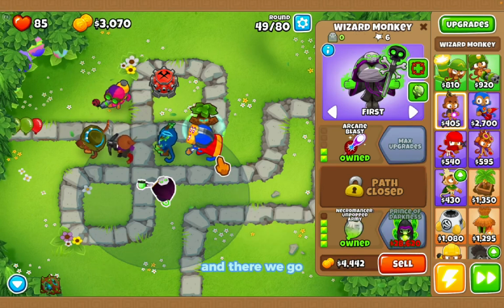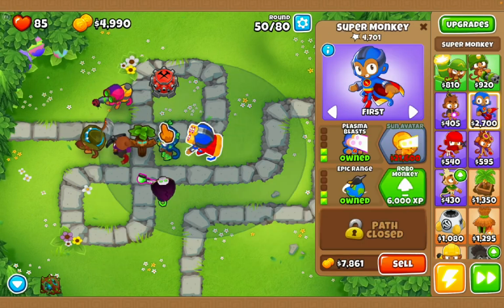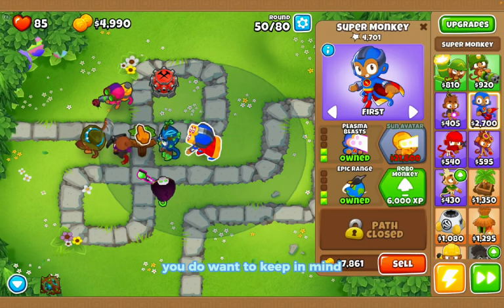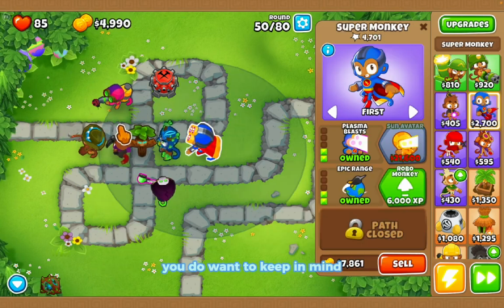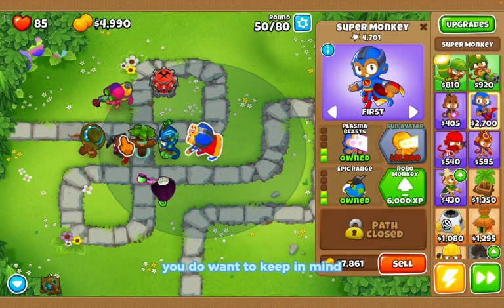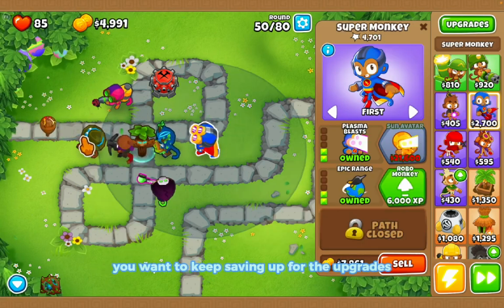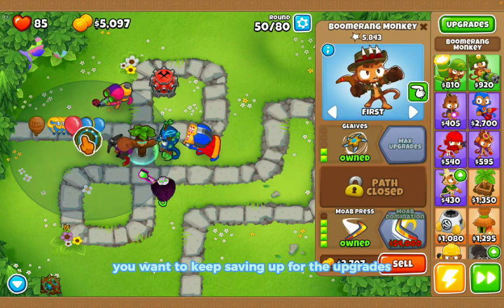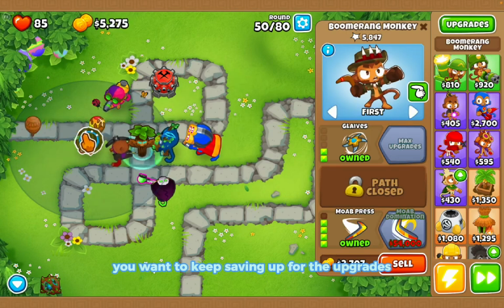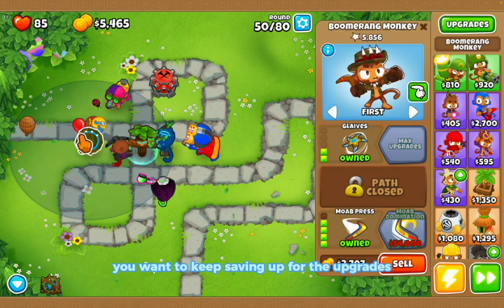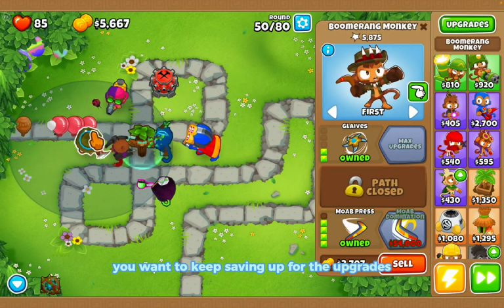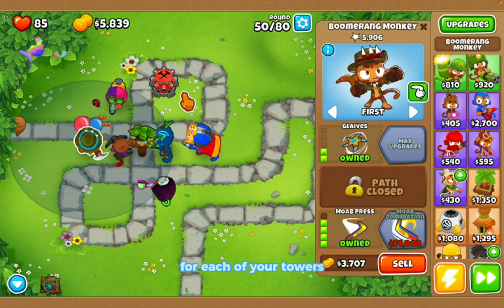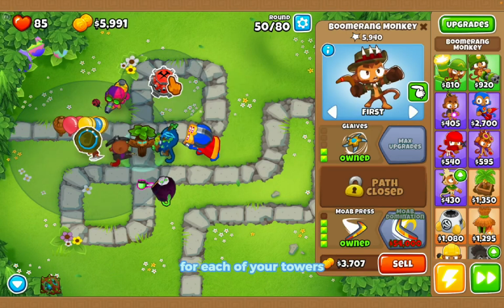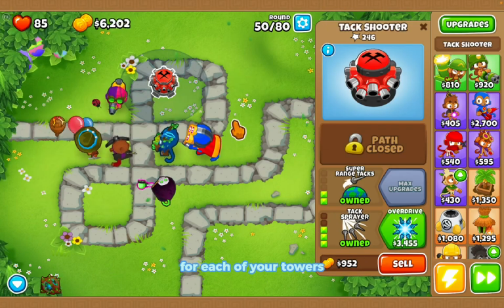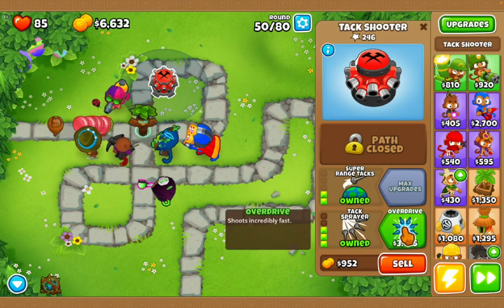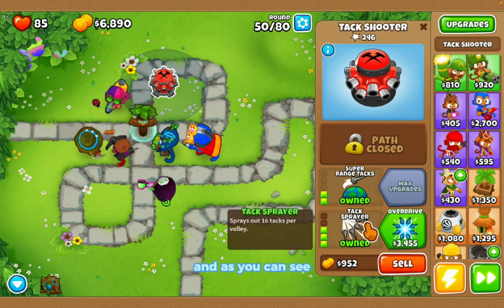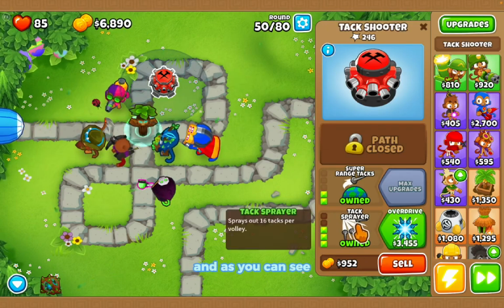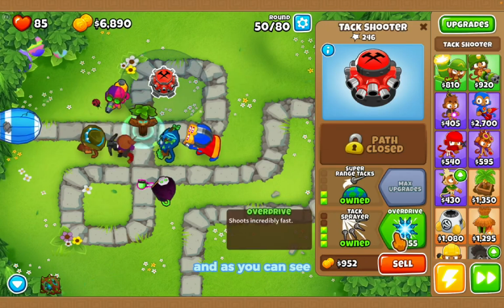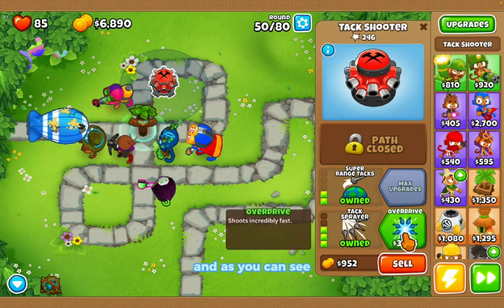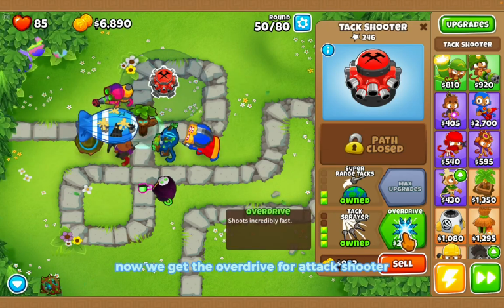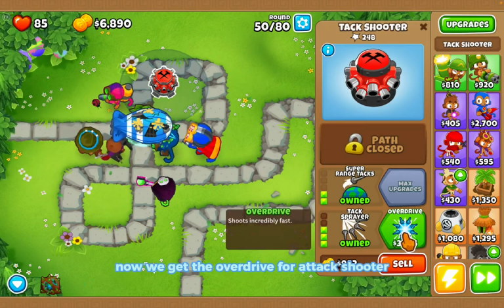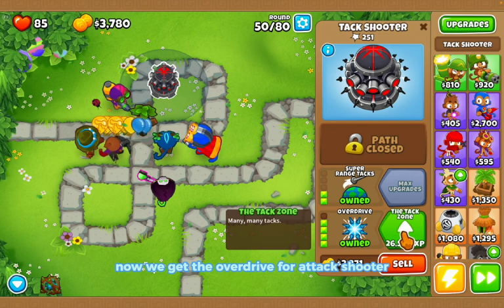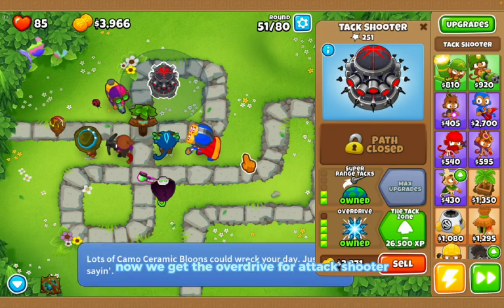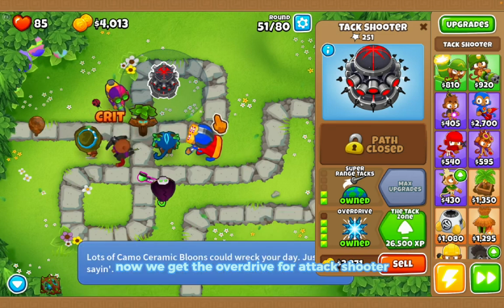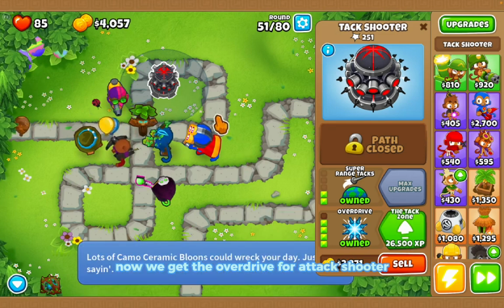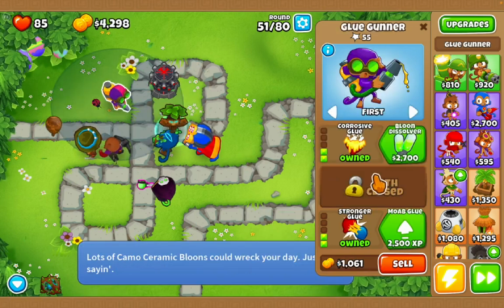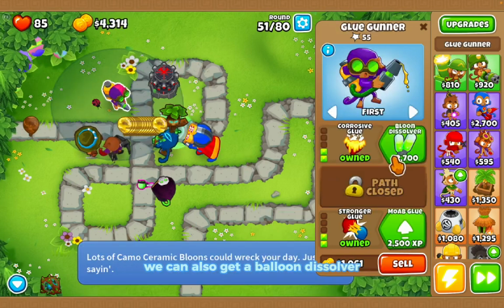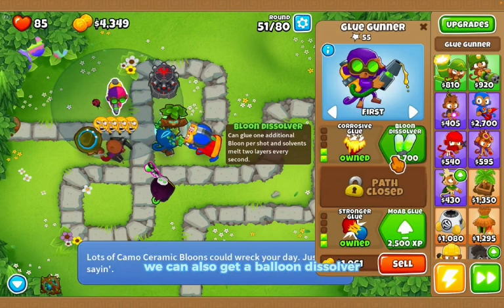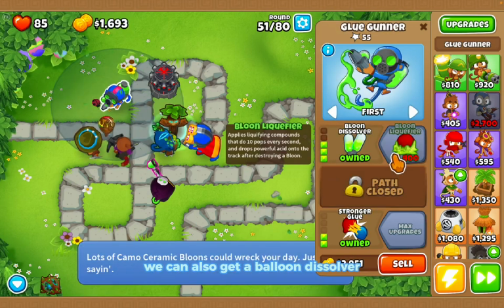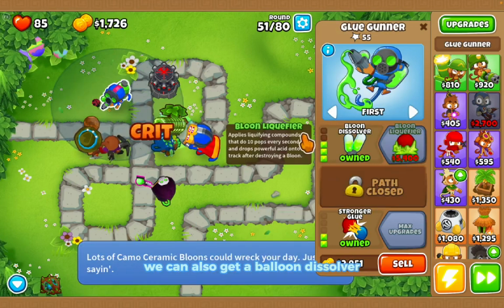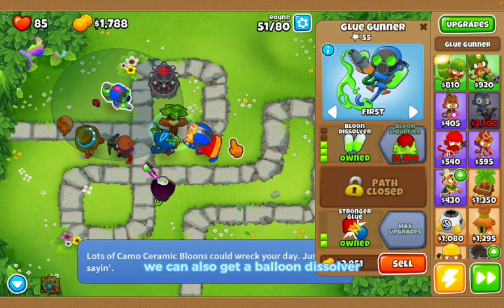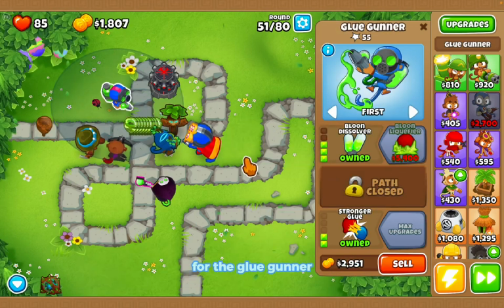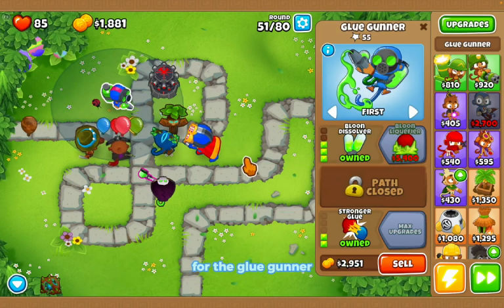Keep saving up for upgrades for each of your towers. Now we can get the overdrive for our tack shooter, and we can also get the balloon dissolver for the glue gunner.